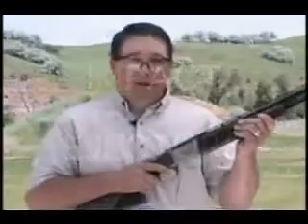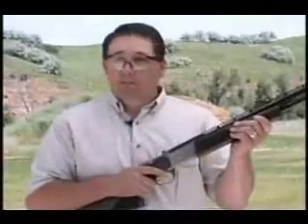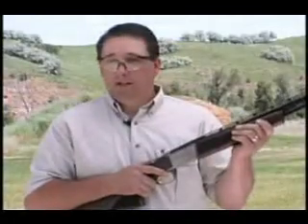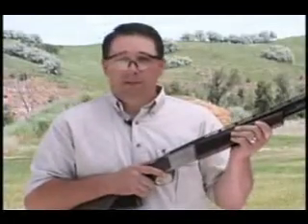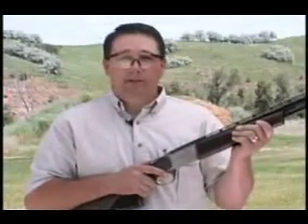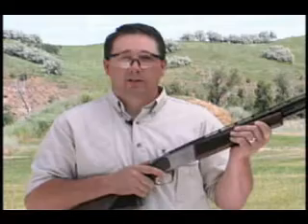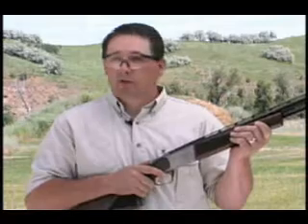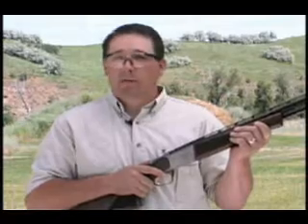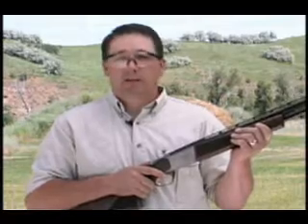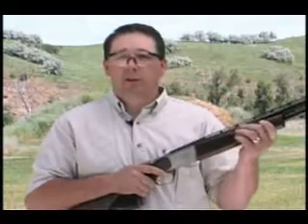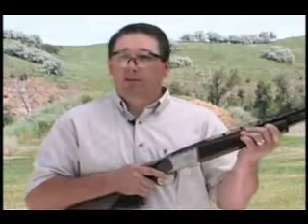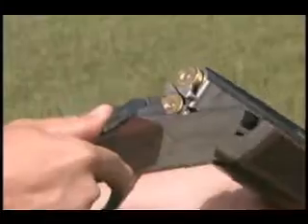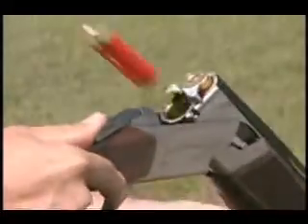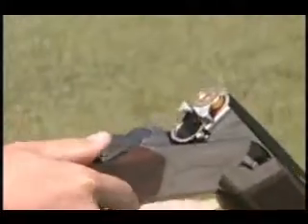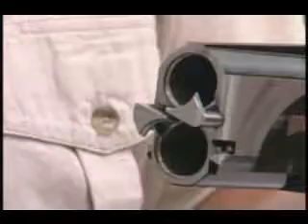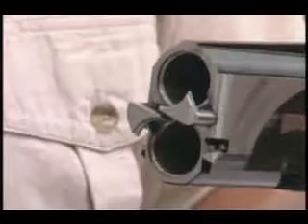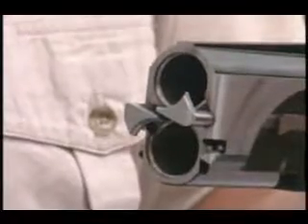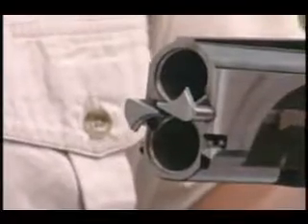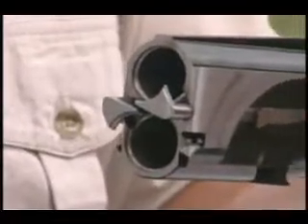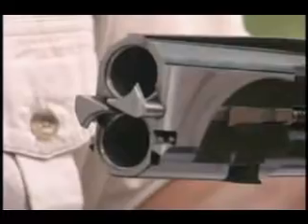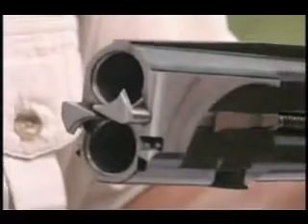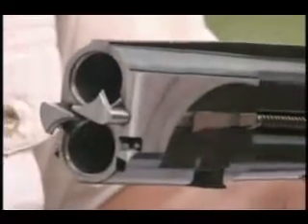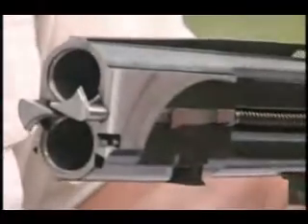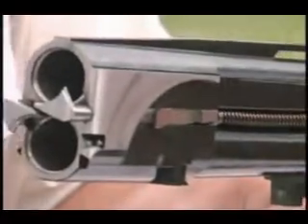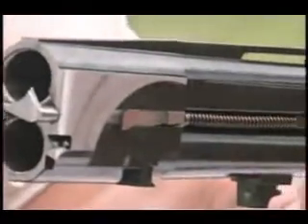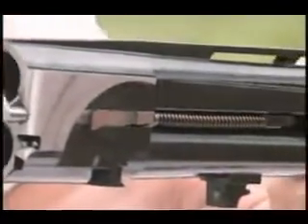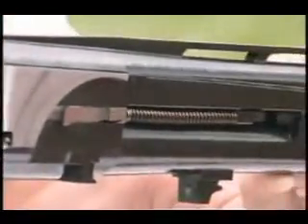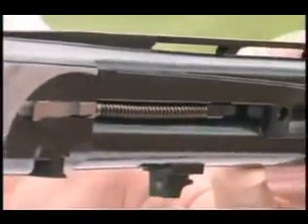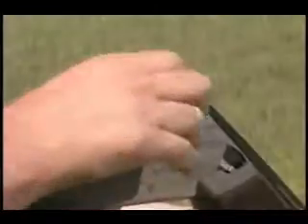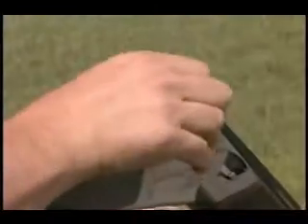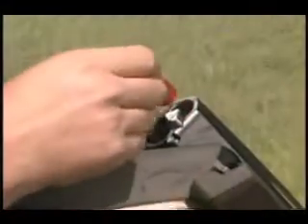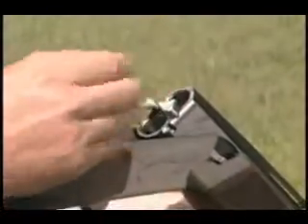The Browning Synergy's impact ejectors ensure positive ejection every time. The Synergy's automatic ejectors will eject fired shells when the breach is open, while unfired shells are elevated for easy removal.